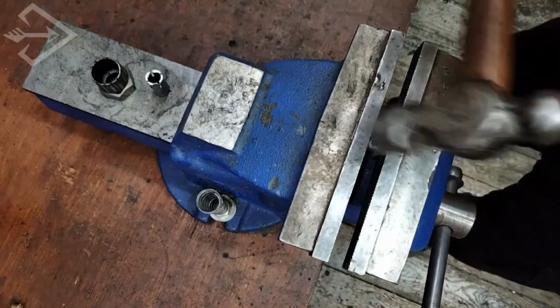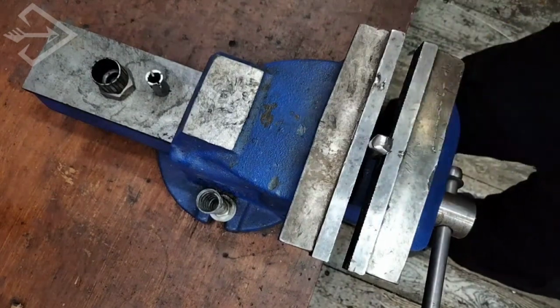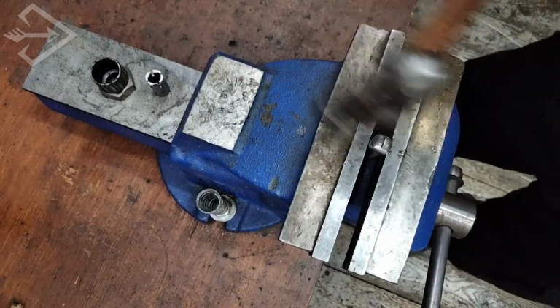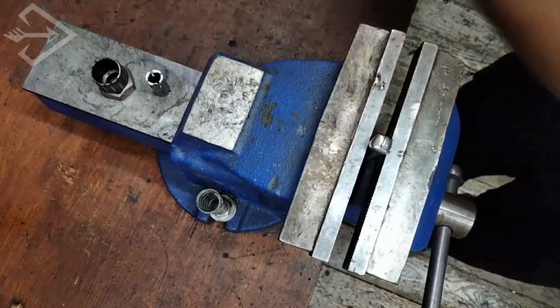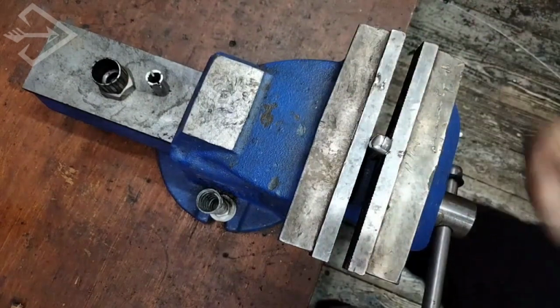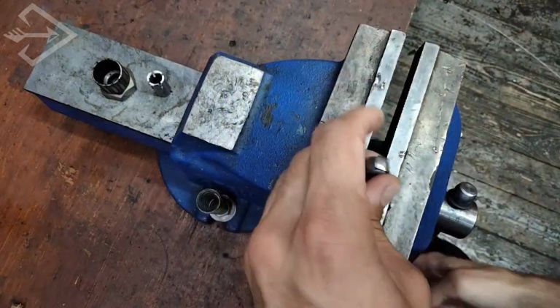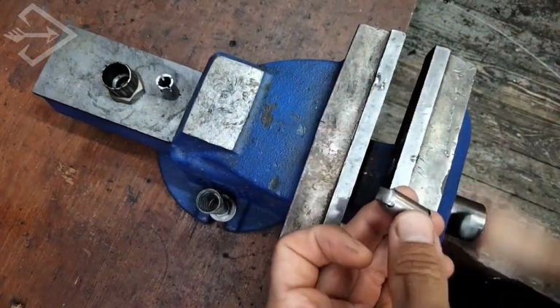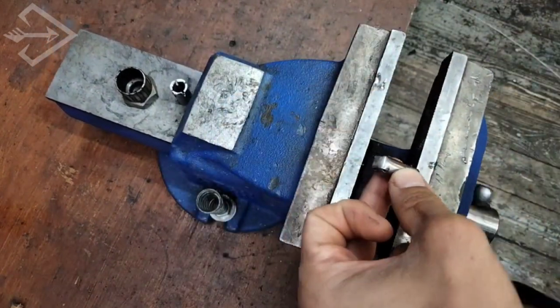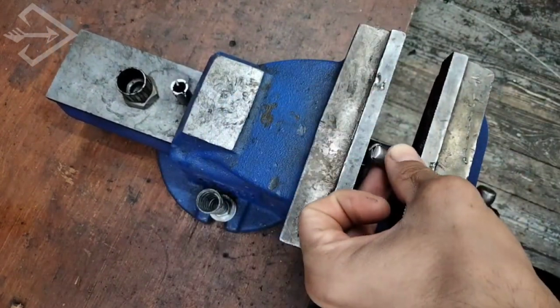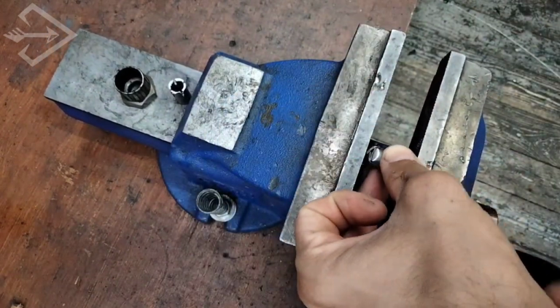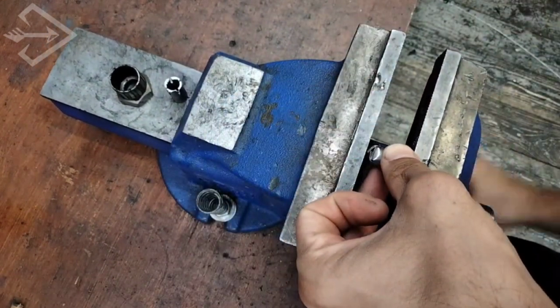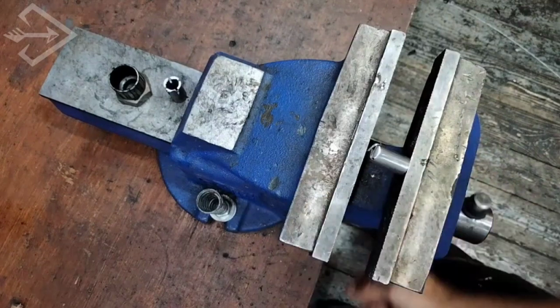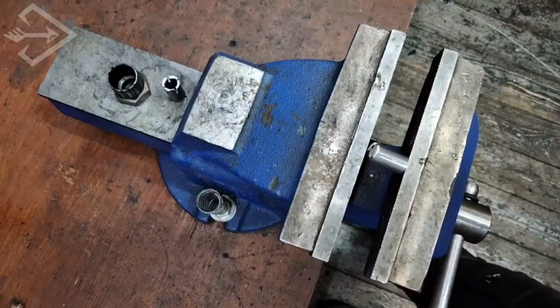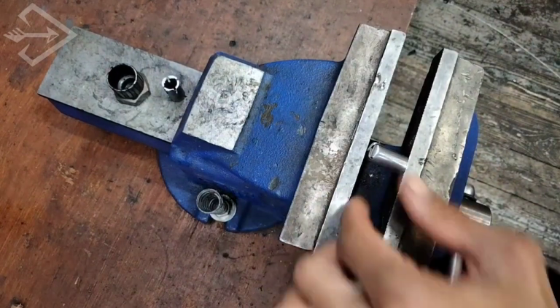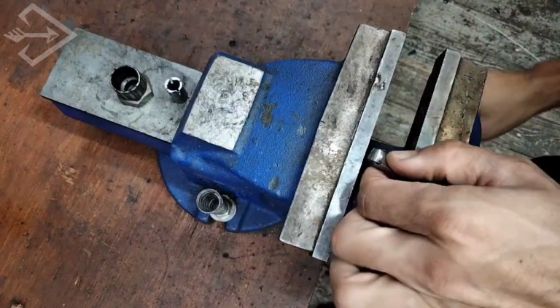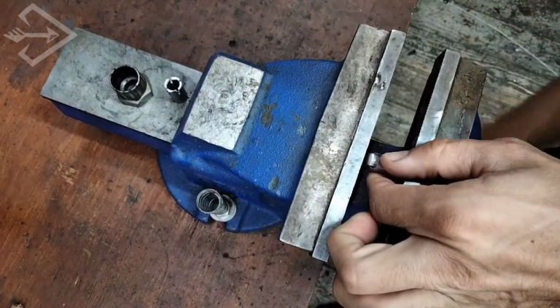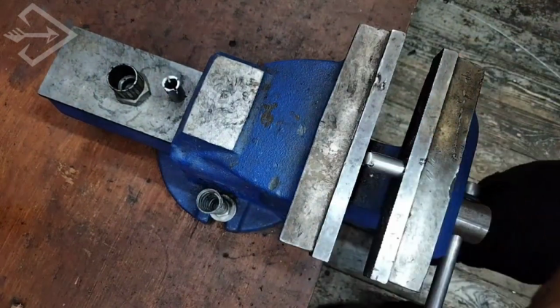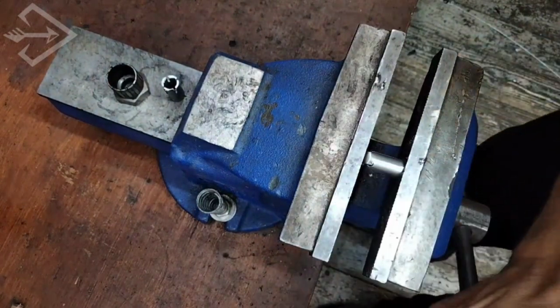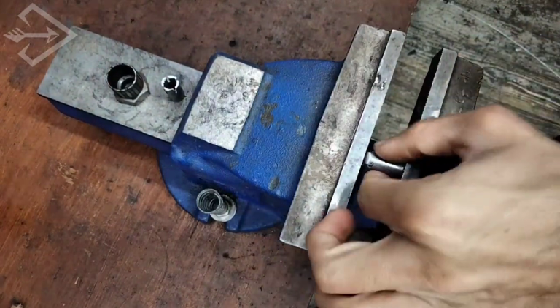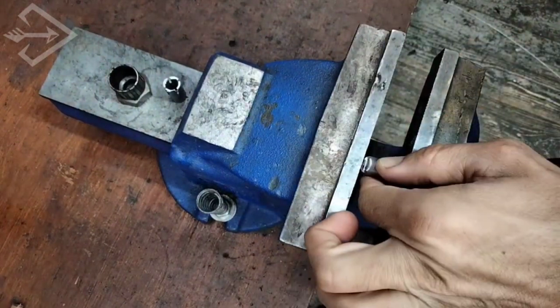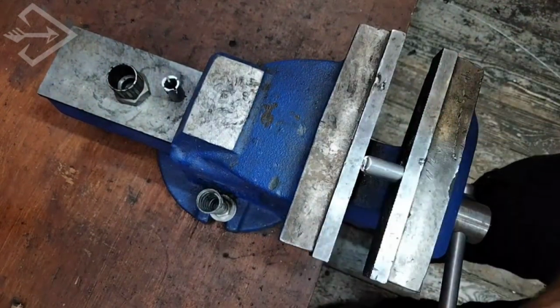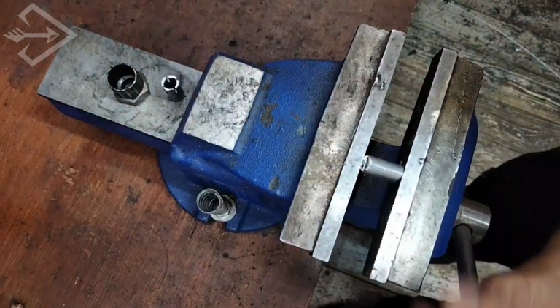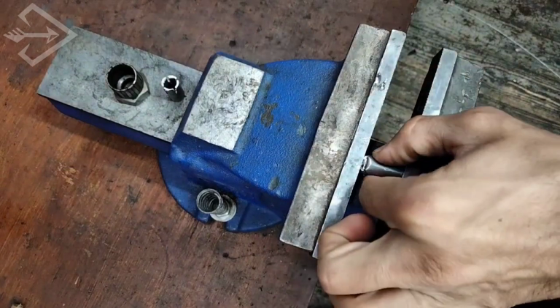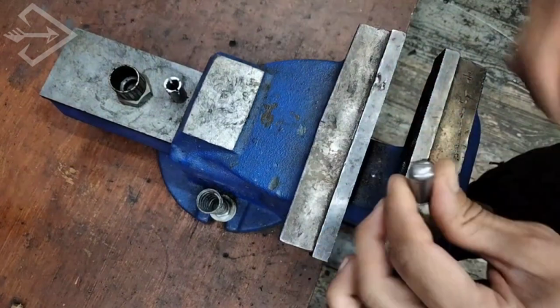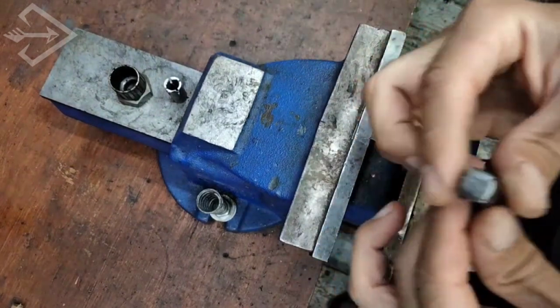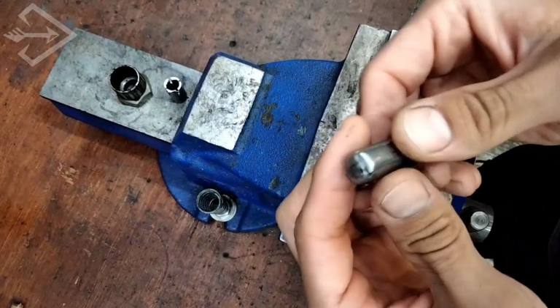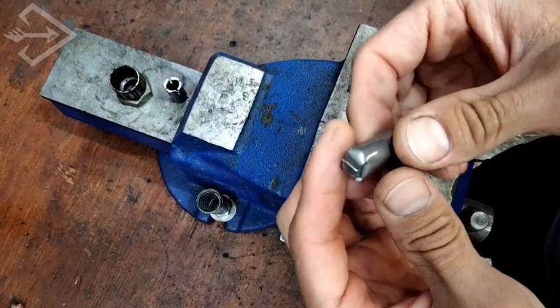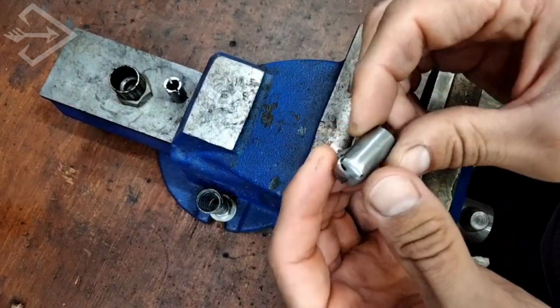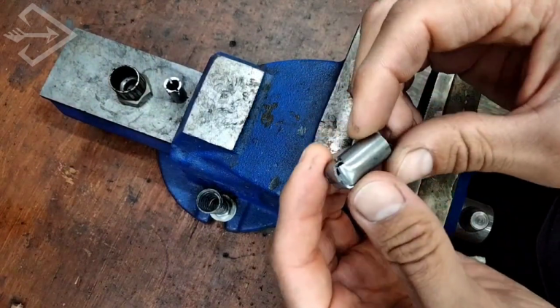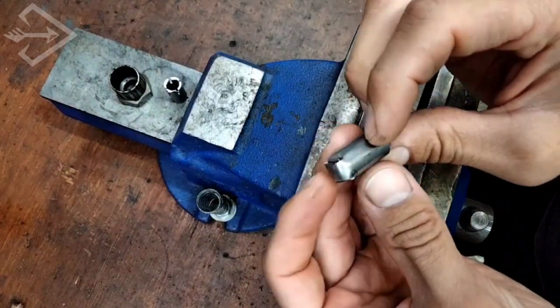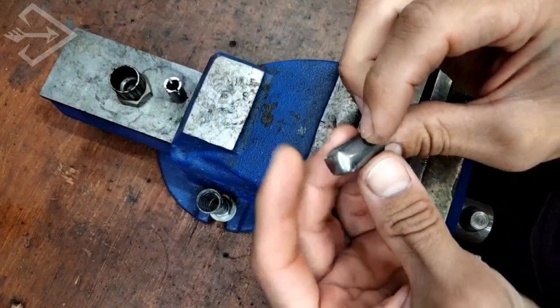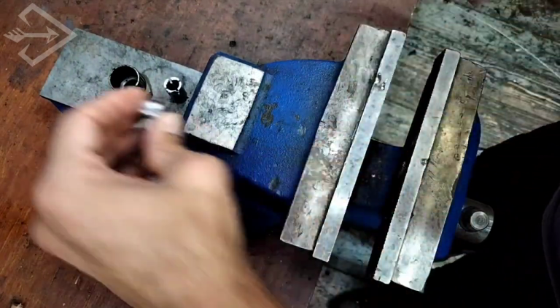As we can see here, once all the flaps have been folded onto each other, we just give it a final press with a vise — and there we have it, a blunt arrowhead.